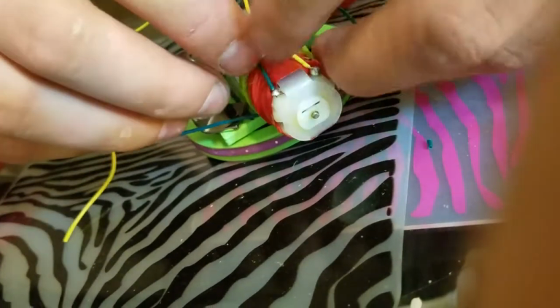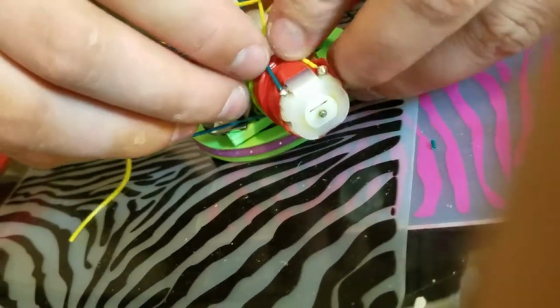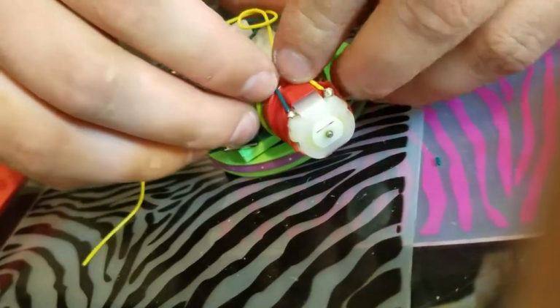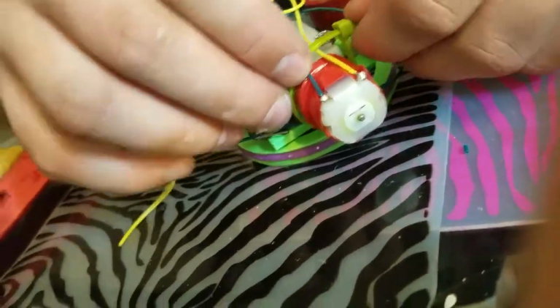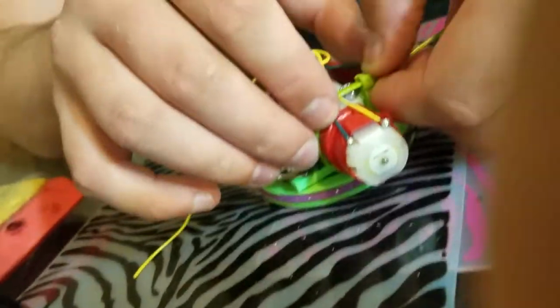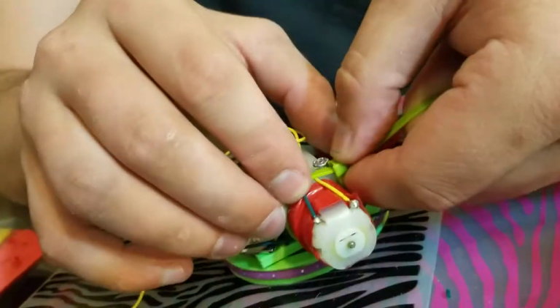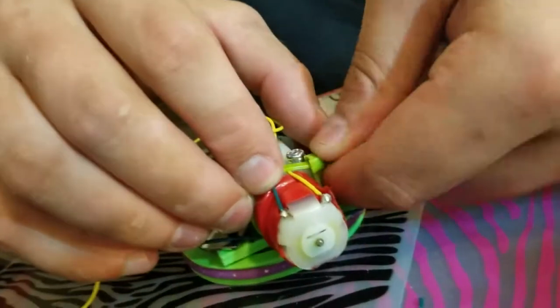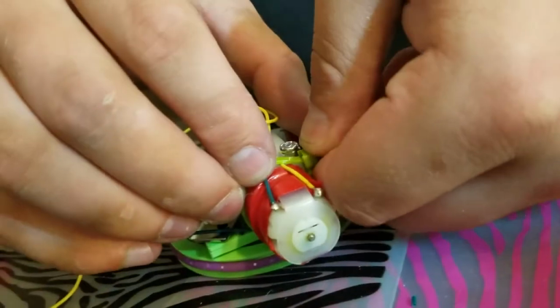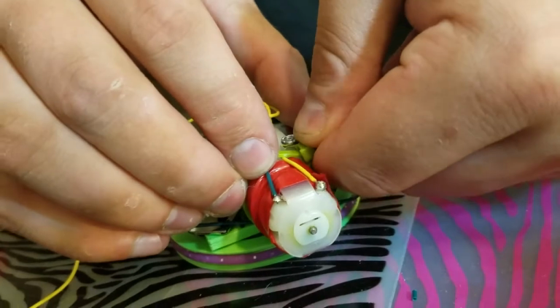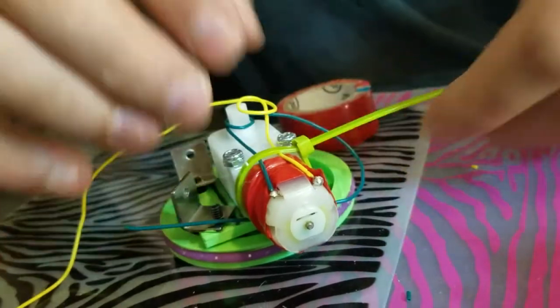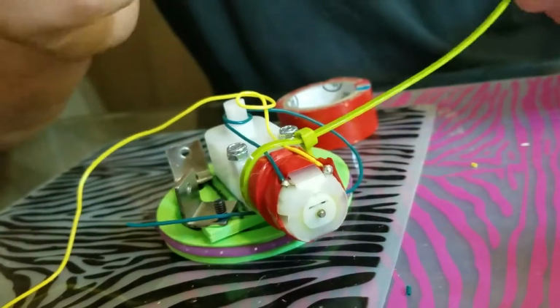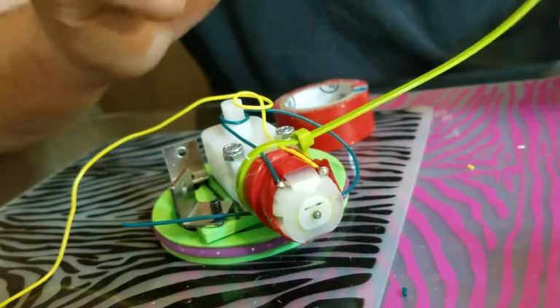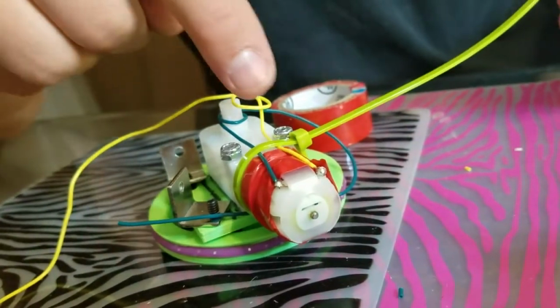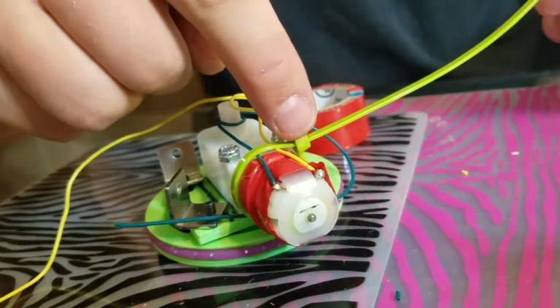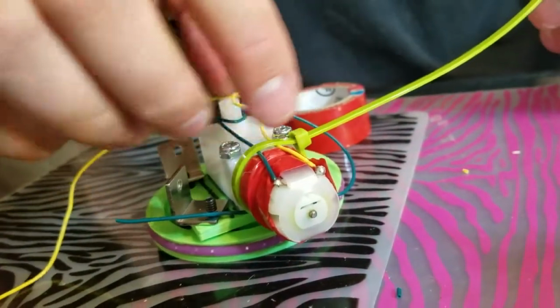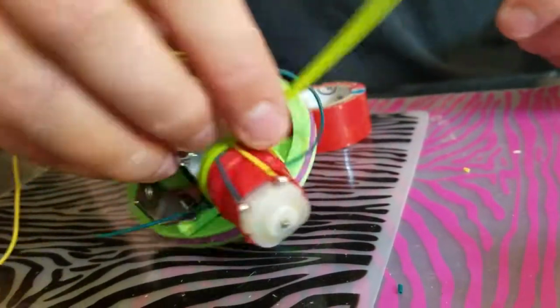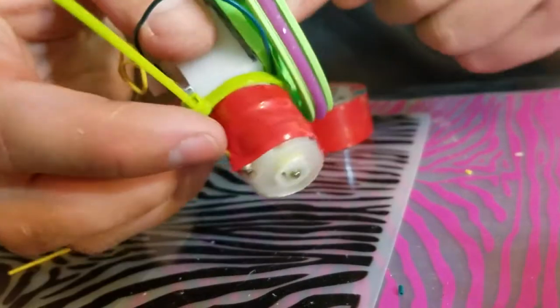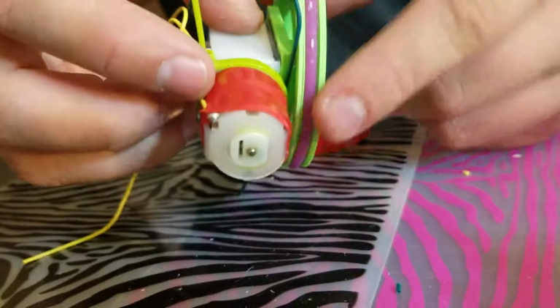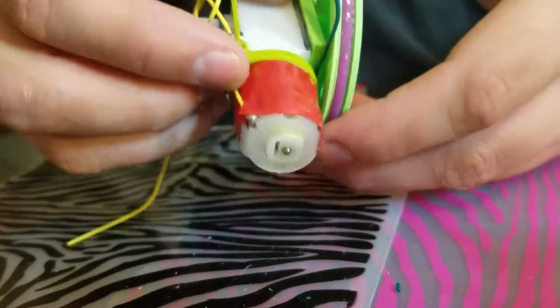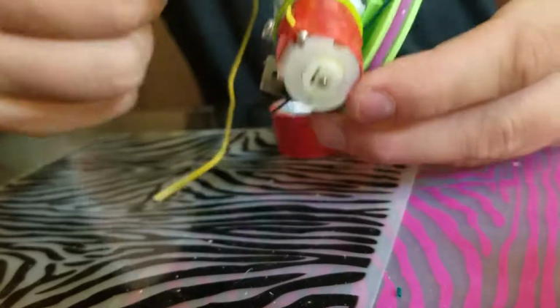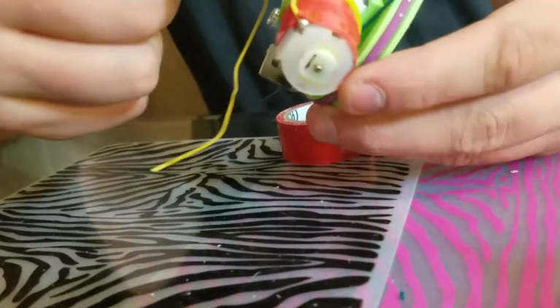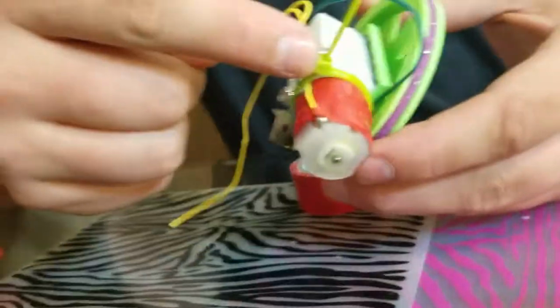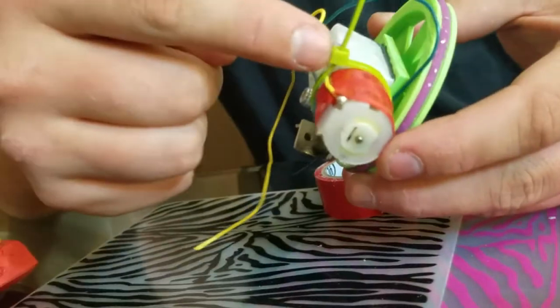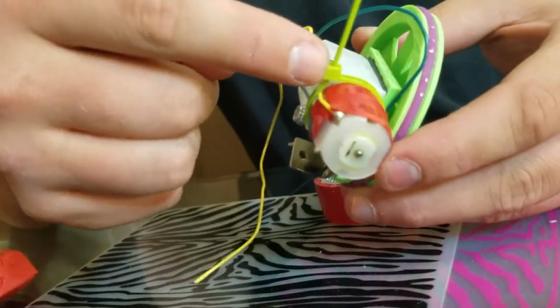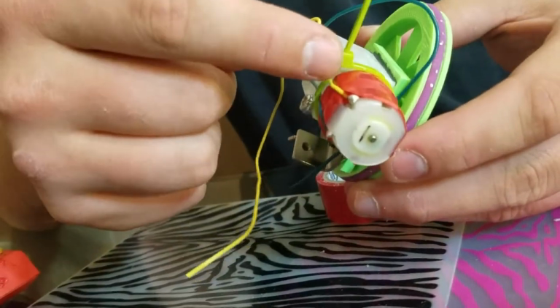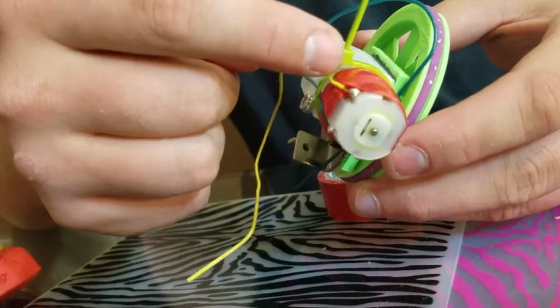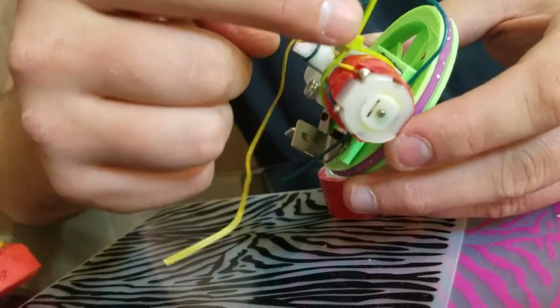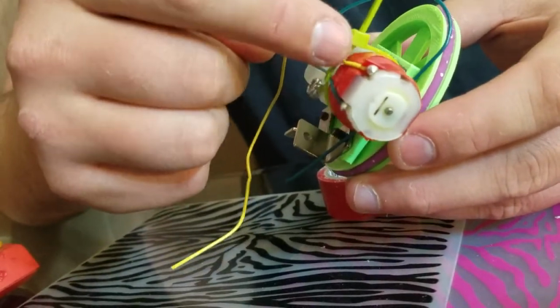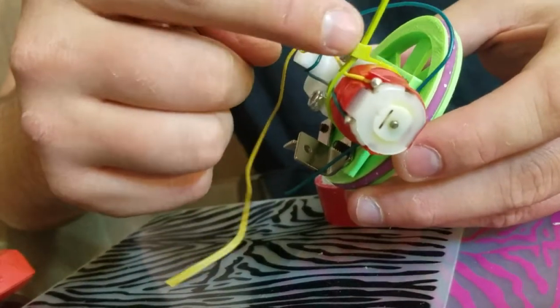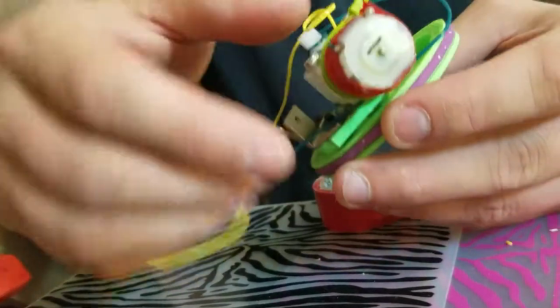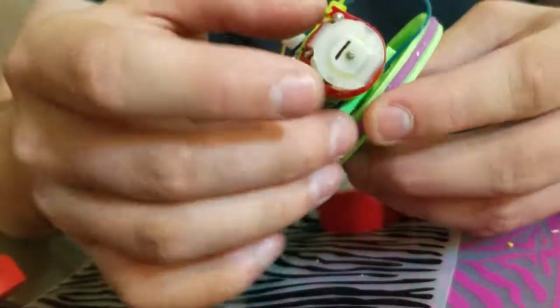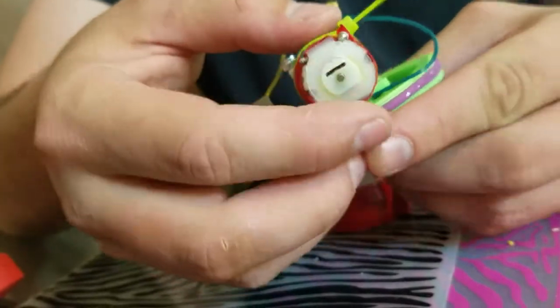If the bulb is towards the wheel, then potentially the wheel could catch on it. This is the wheel right here, and this is the bulb — the latching part of the zip tie.